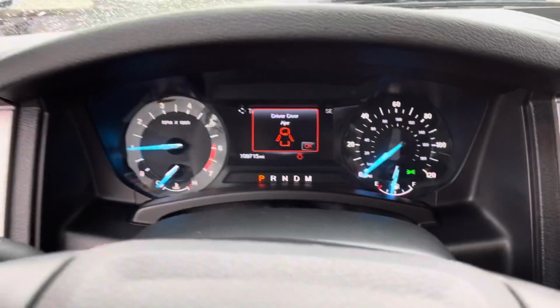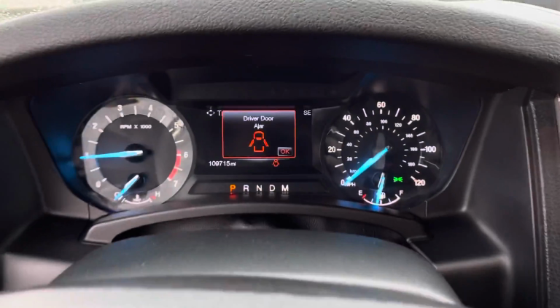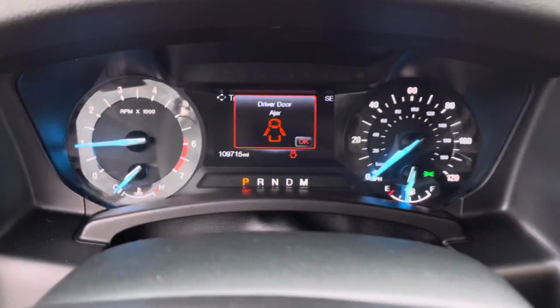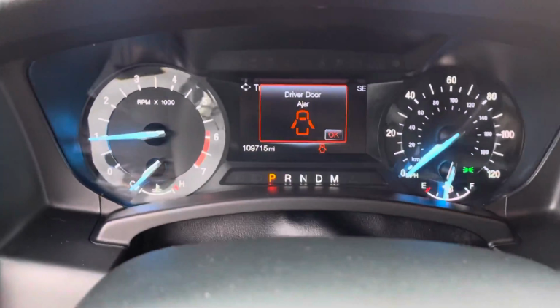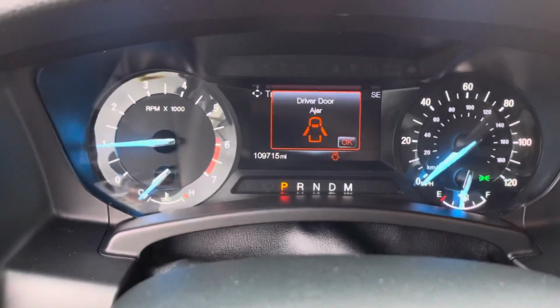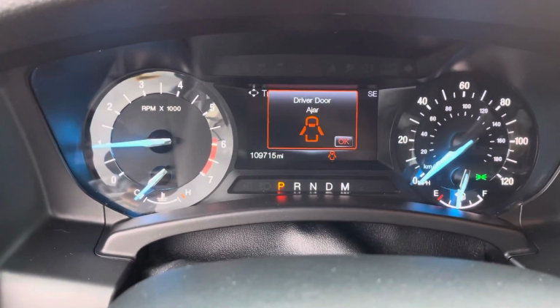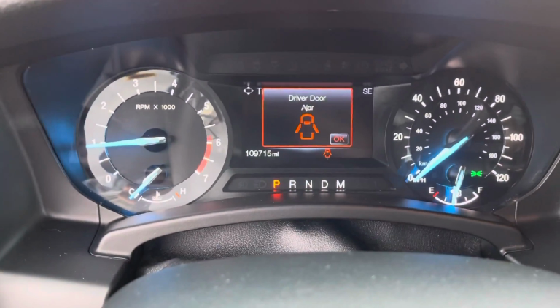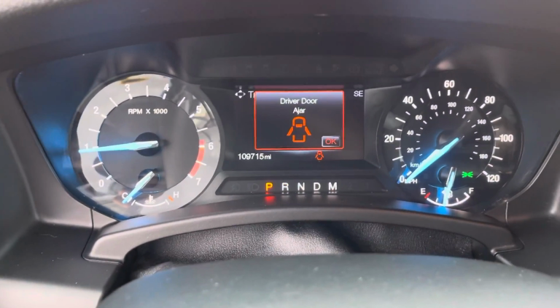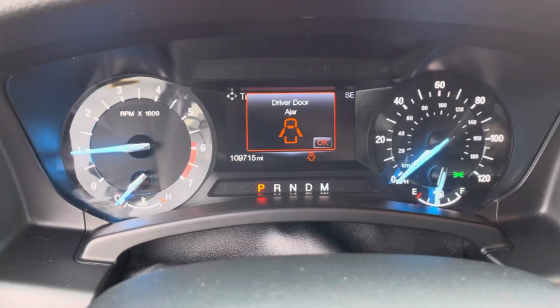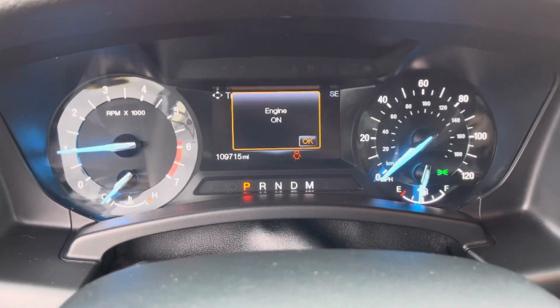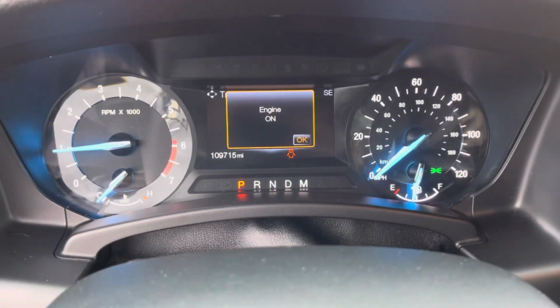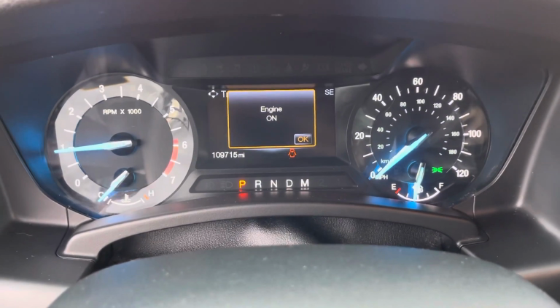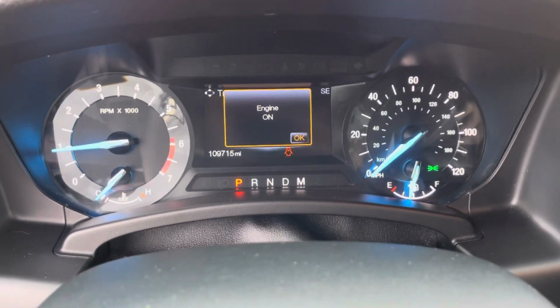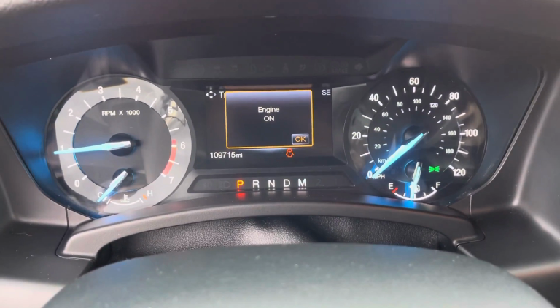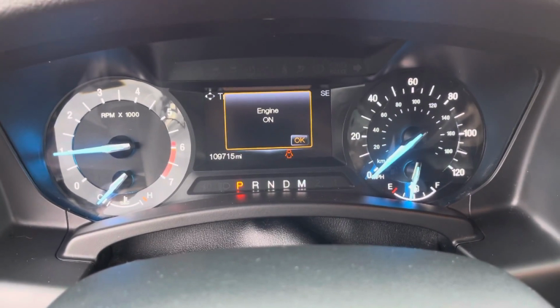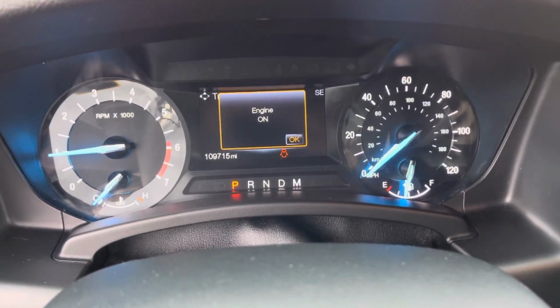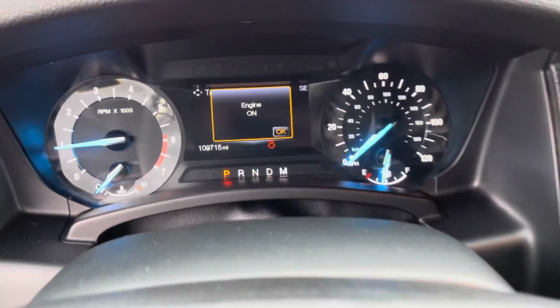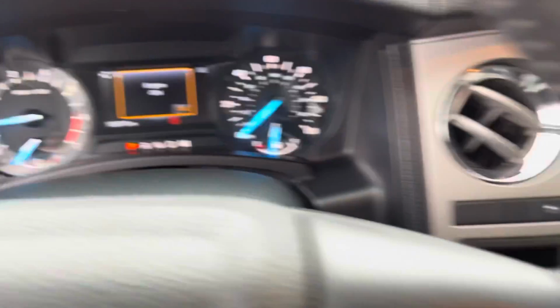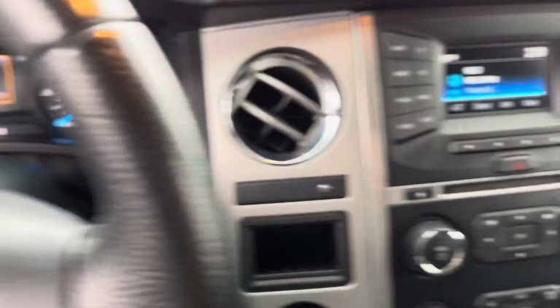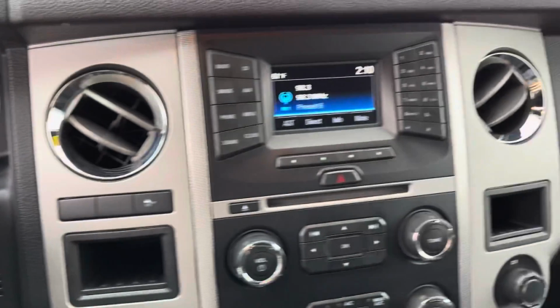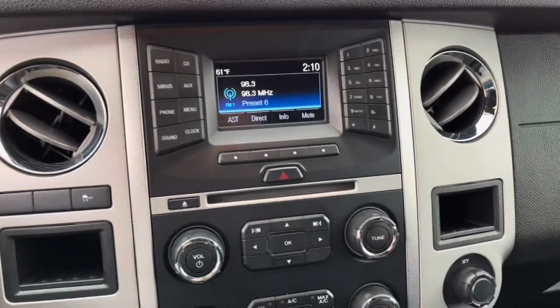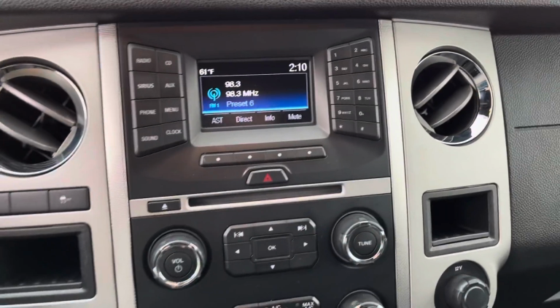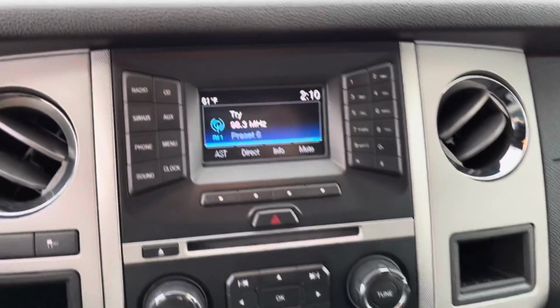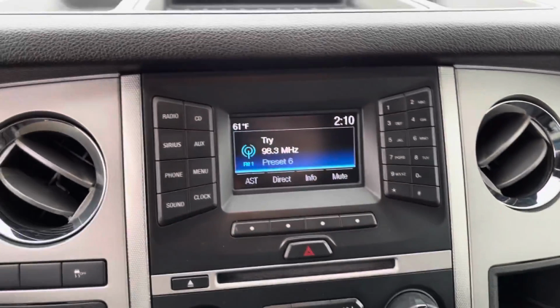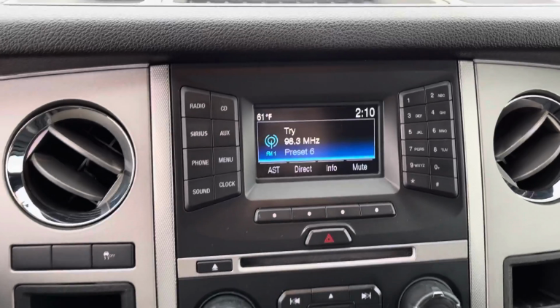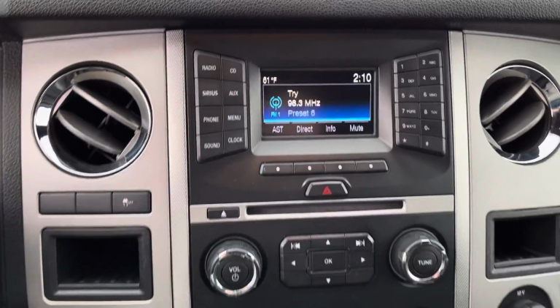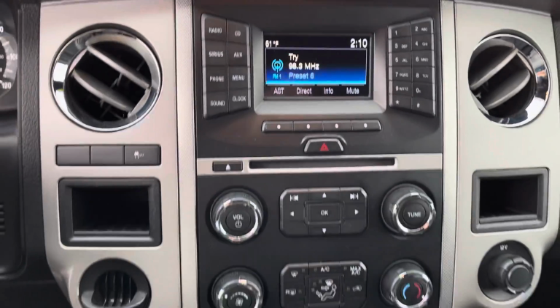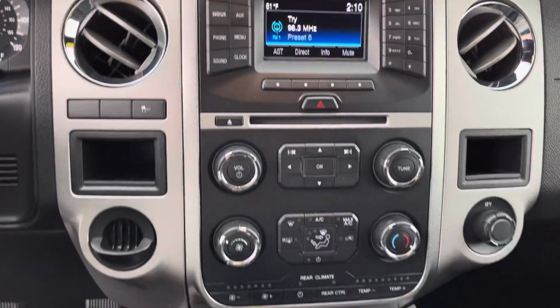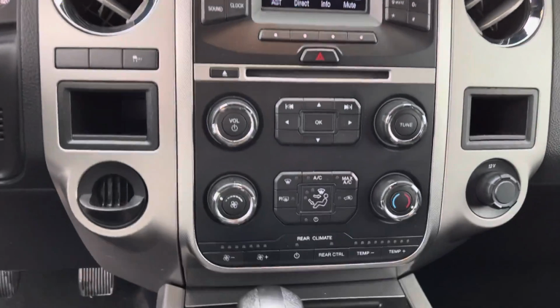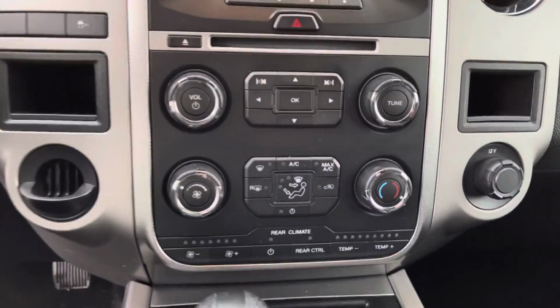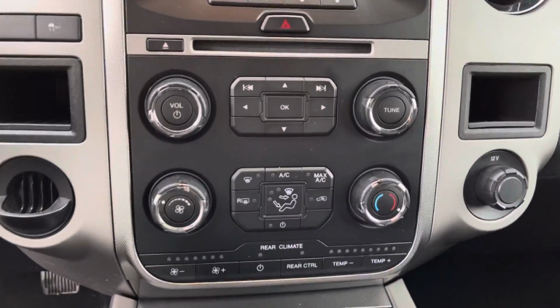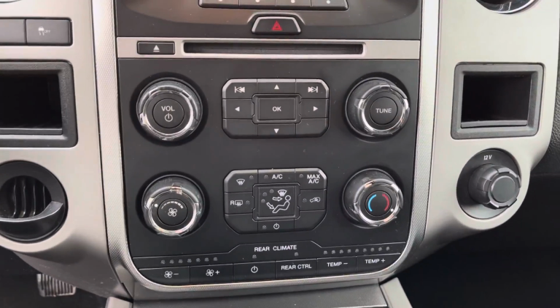Vehicle does have just under 110,000 miles there. No lights on the dash. Nice four inch screen with your climate controls there at the bottom.